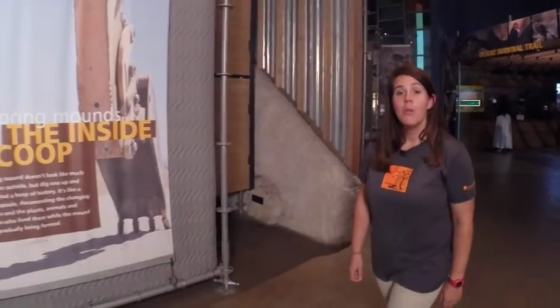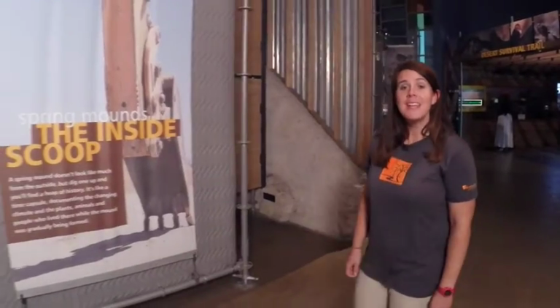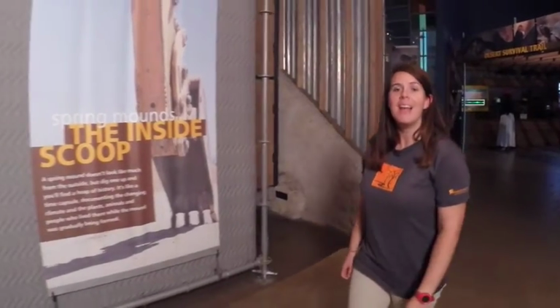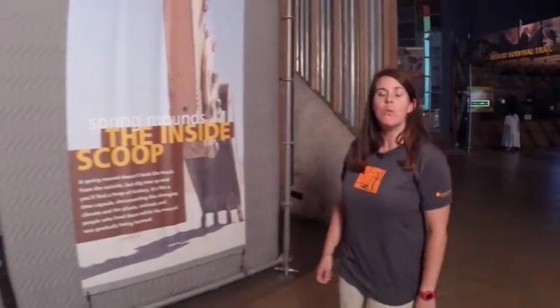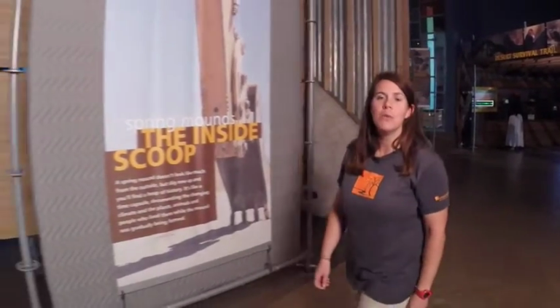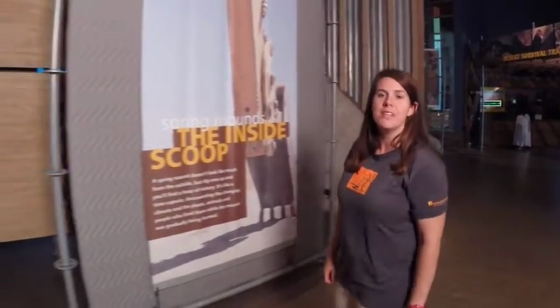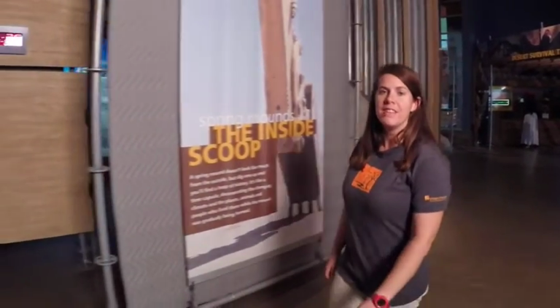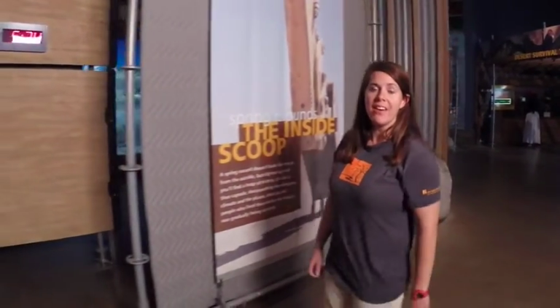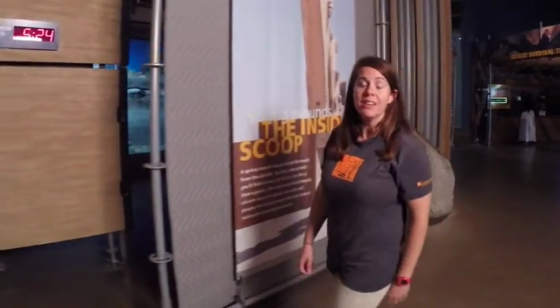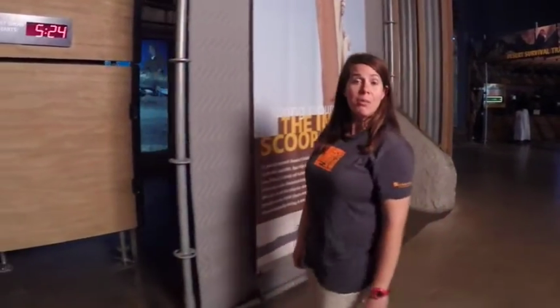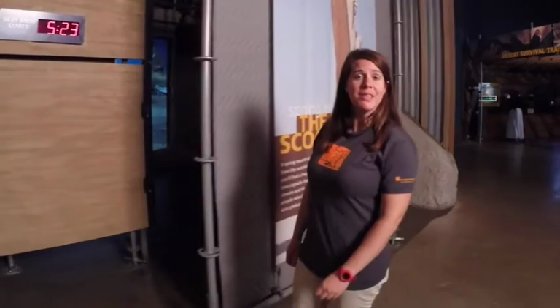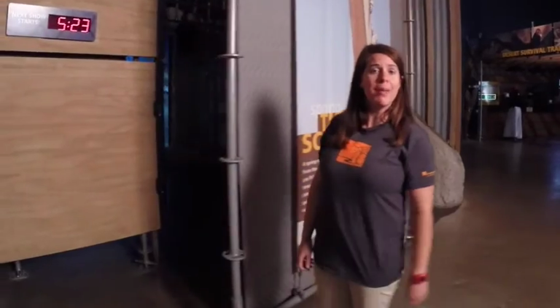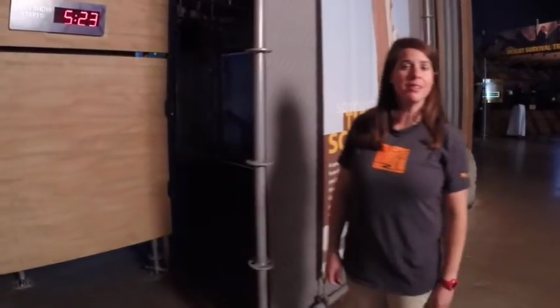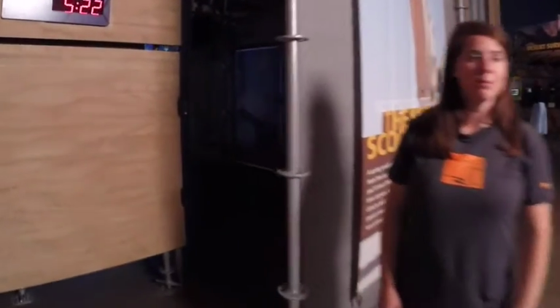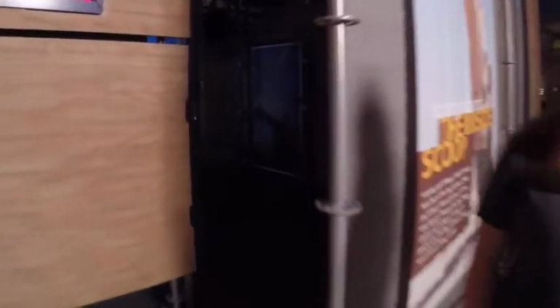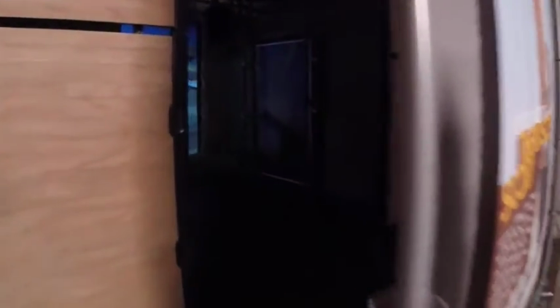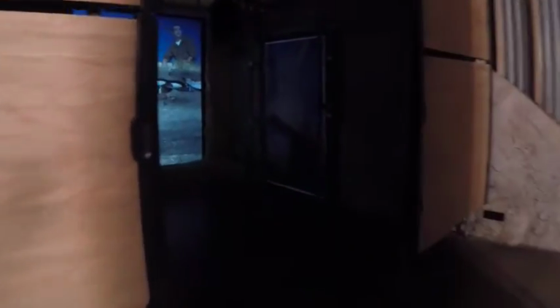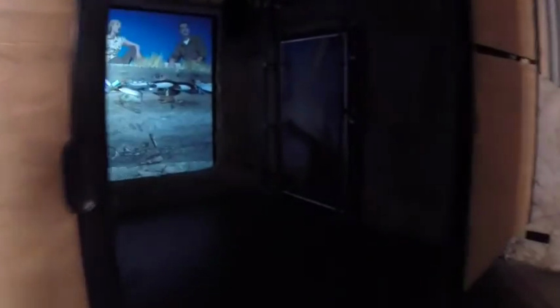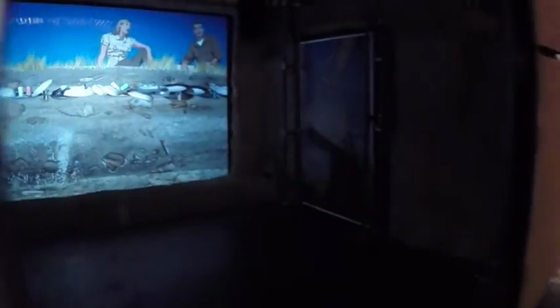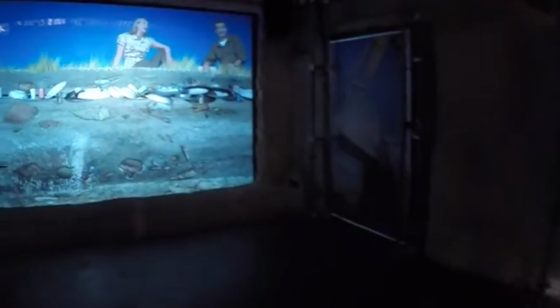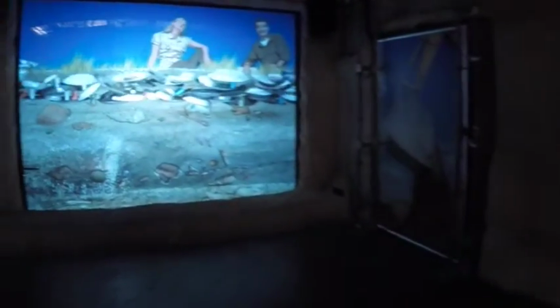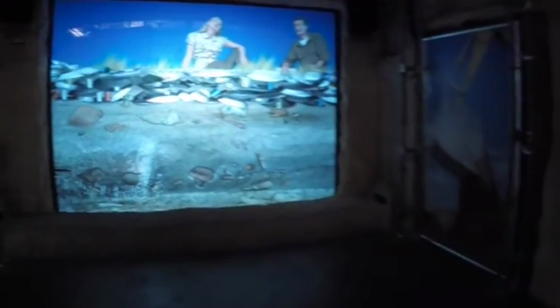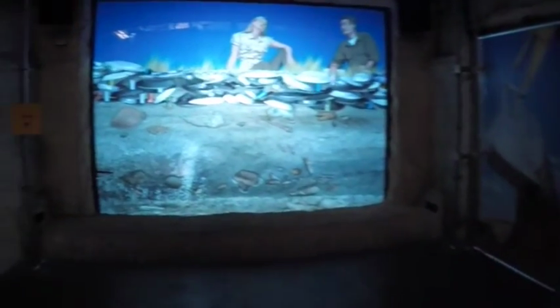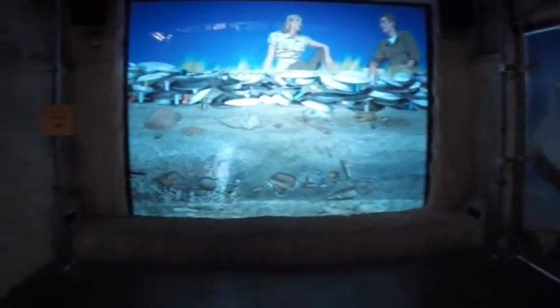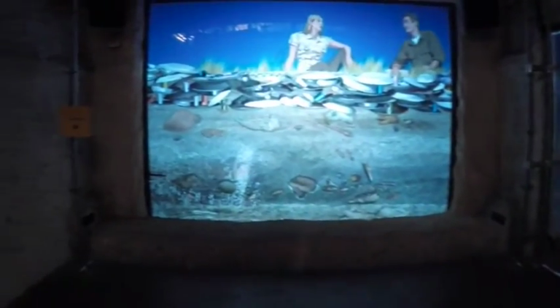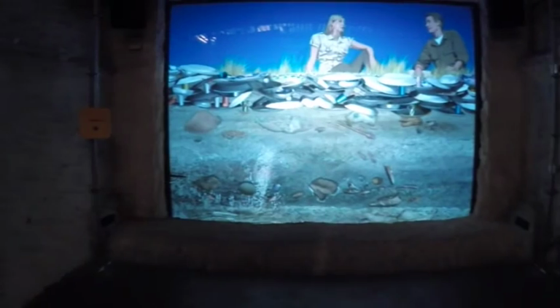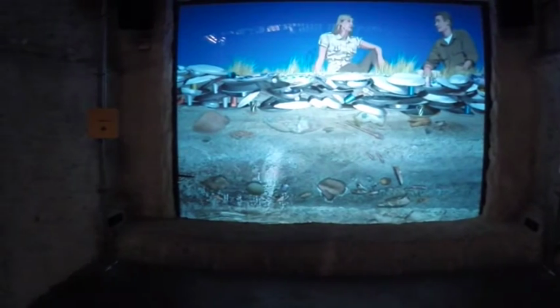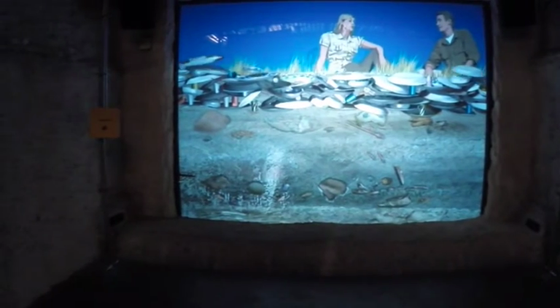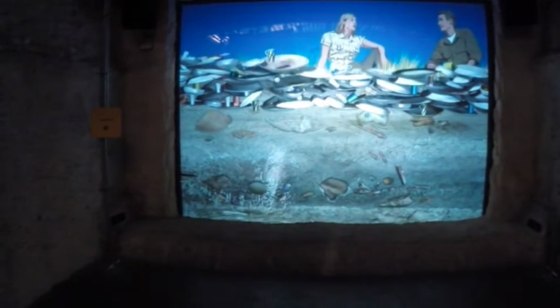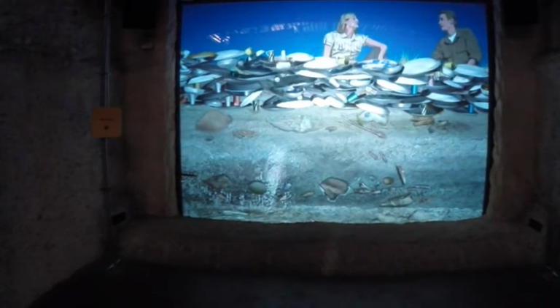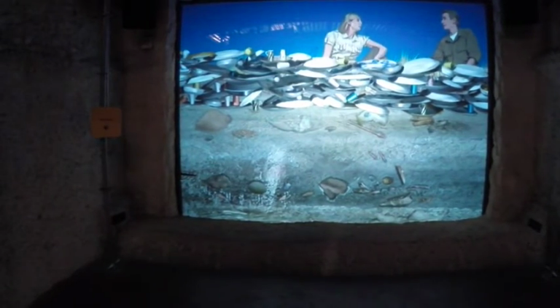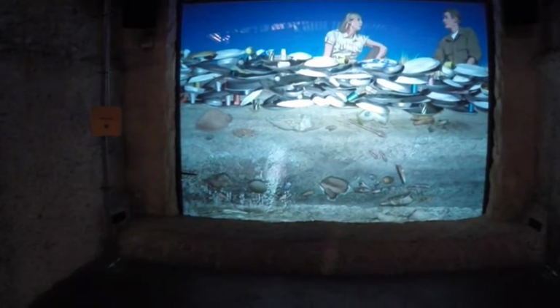Remember the spring mound? There is a little theater that plays a short movie about the archaeology of the spring mound. The theater comfortably holds an entire class.